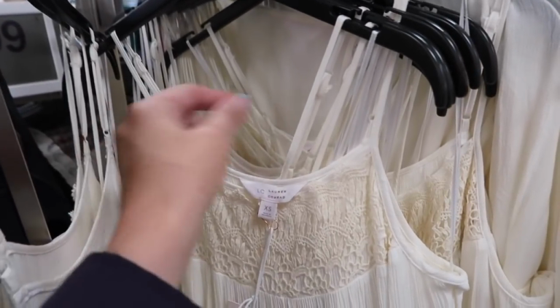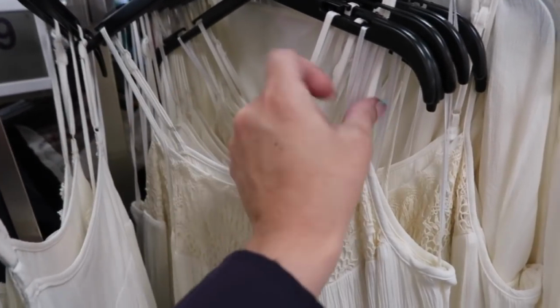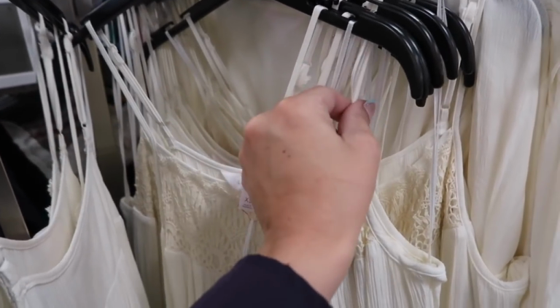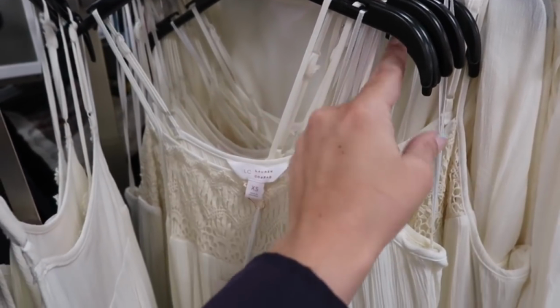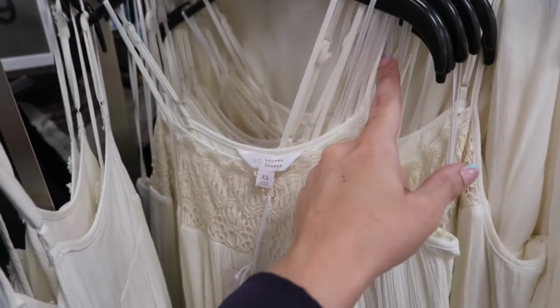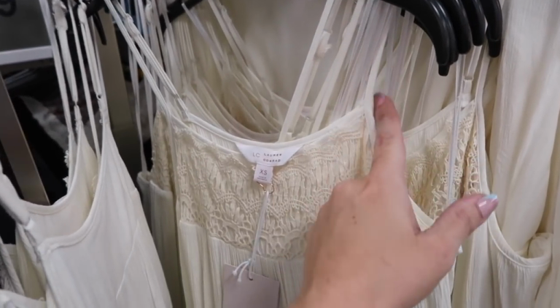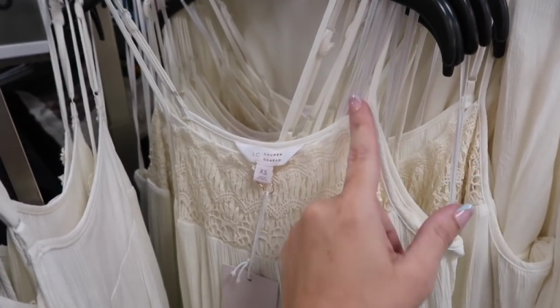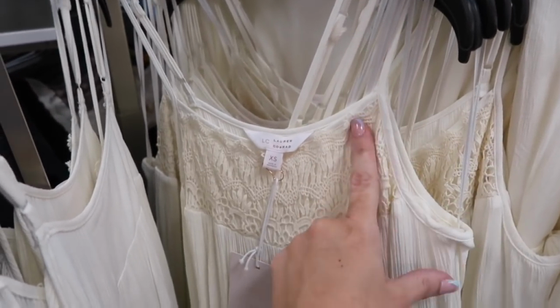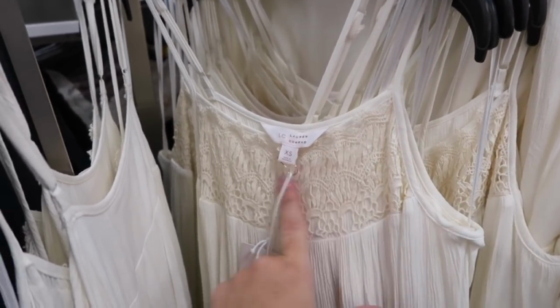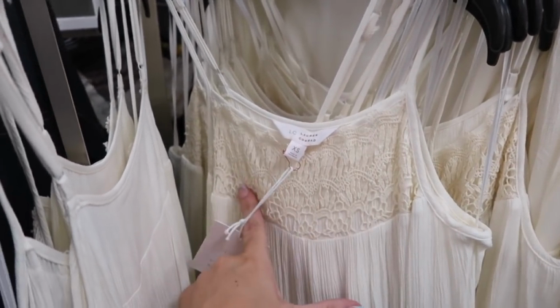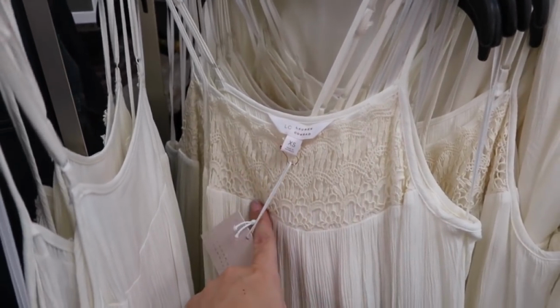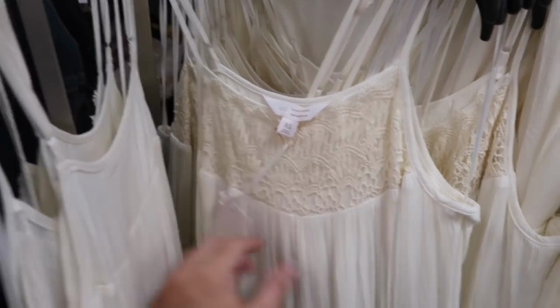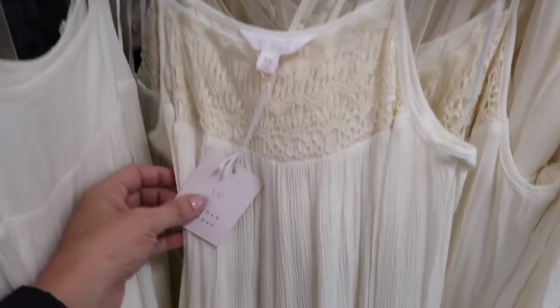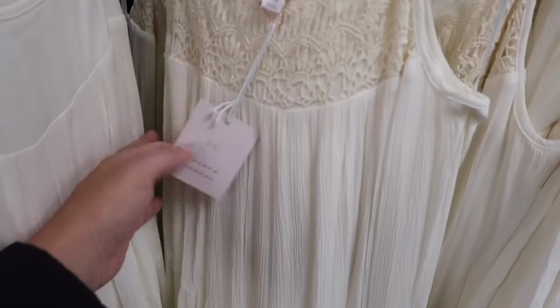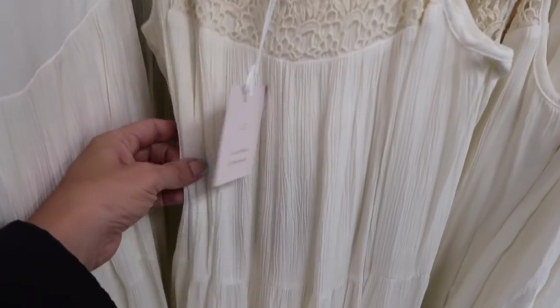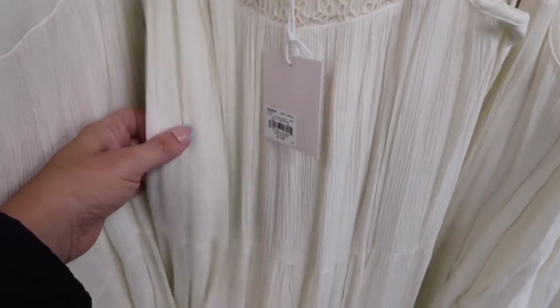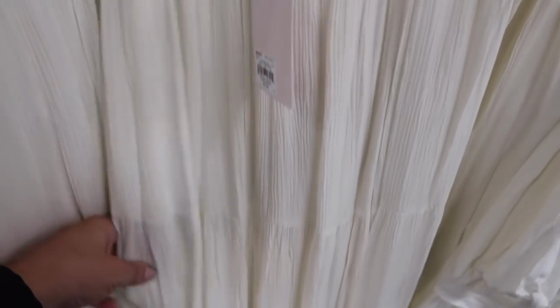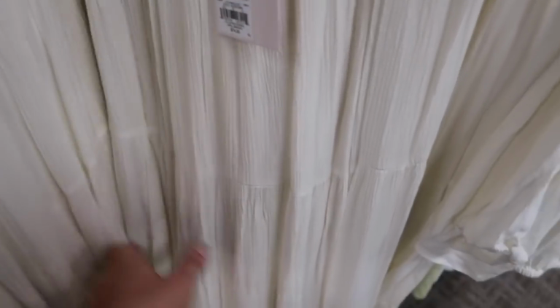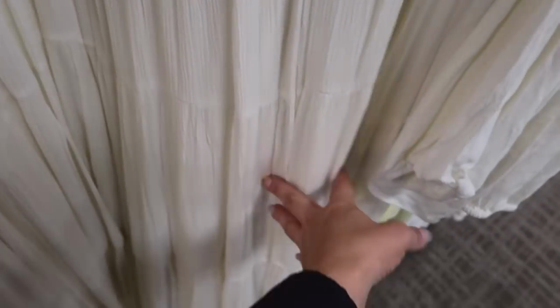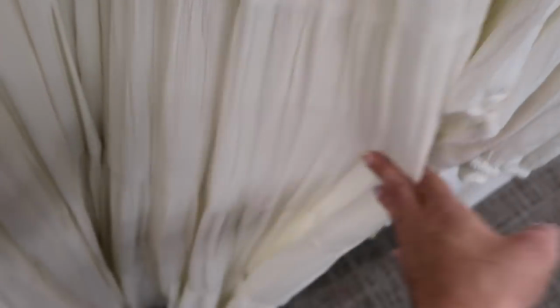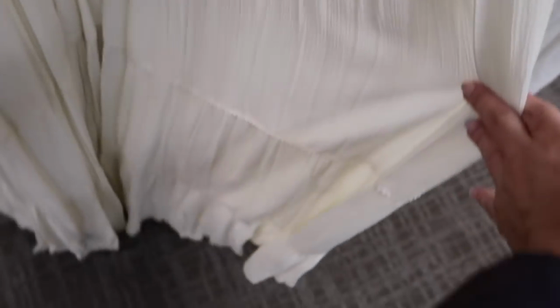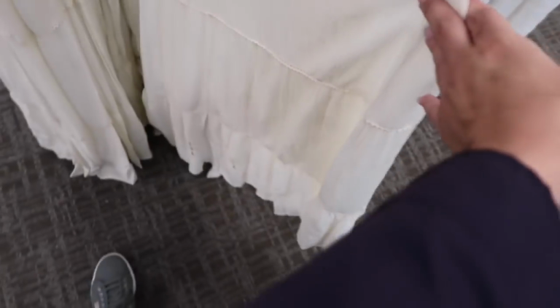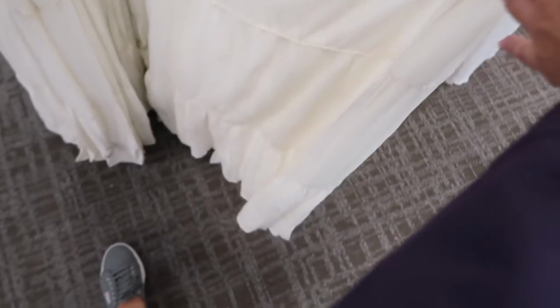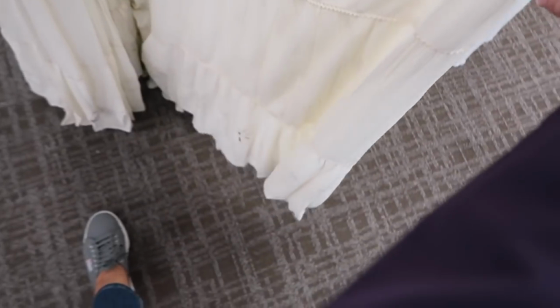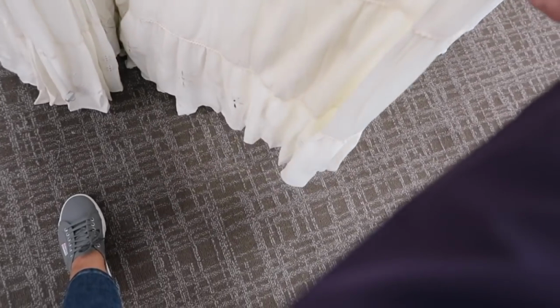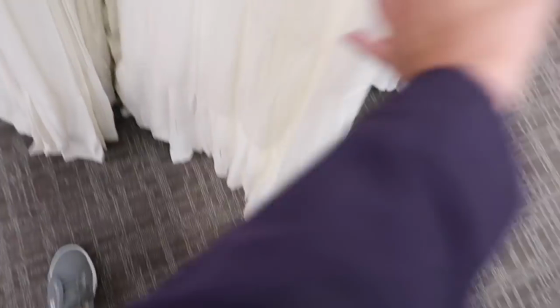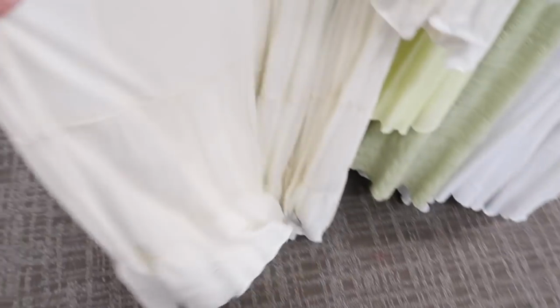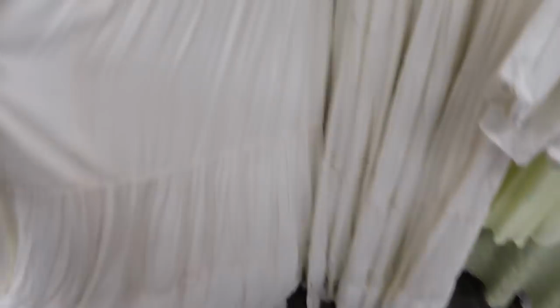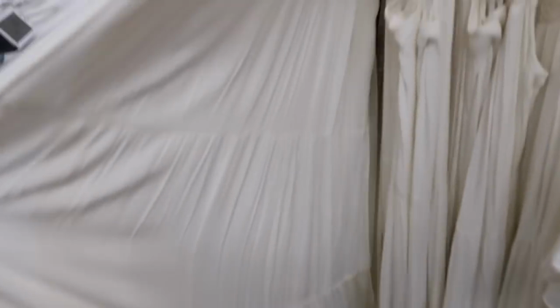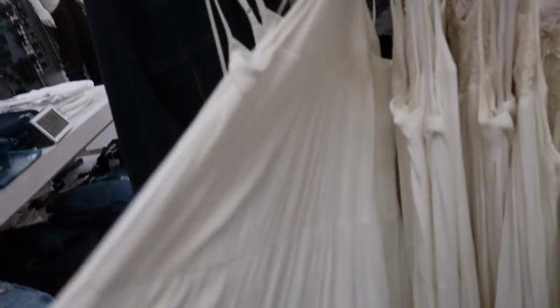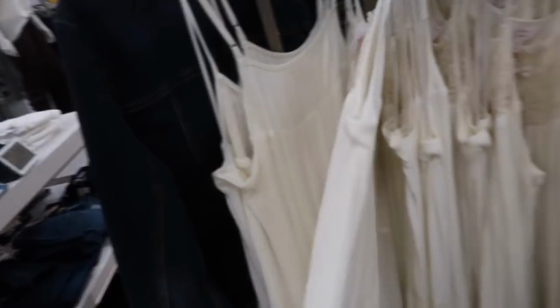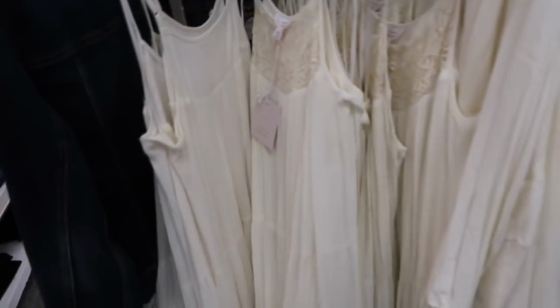Also new from Lauren Conrad is a maxi dress — same kind of thin higher straps with crochet detailing, super soft gauze material, tiers all the way down with little eyelets at the bottom. Normally $74.